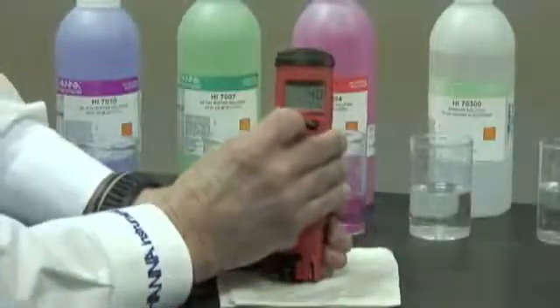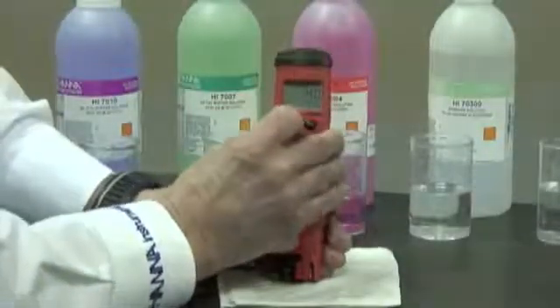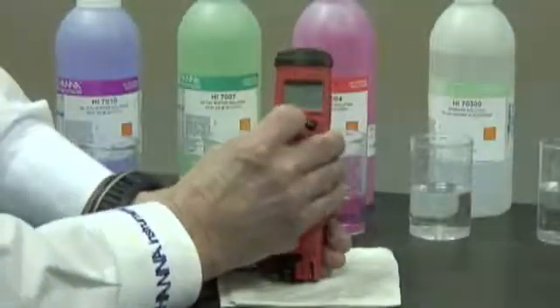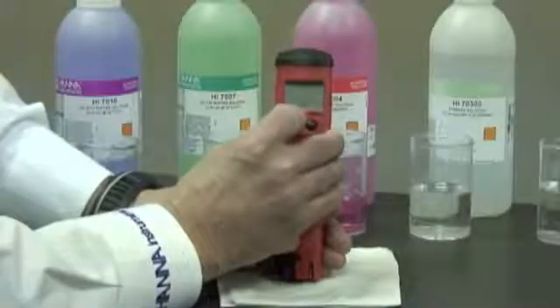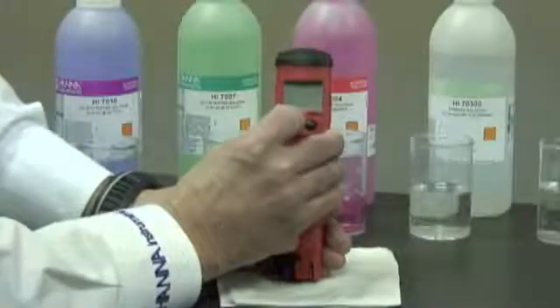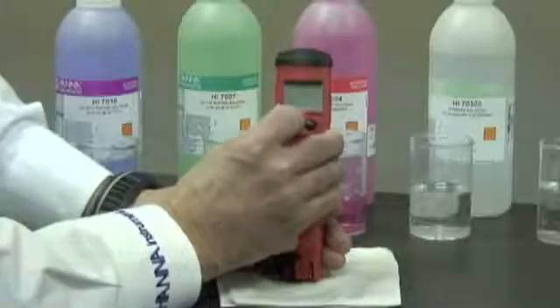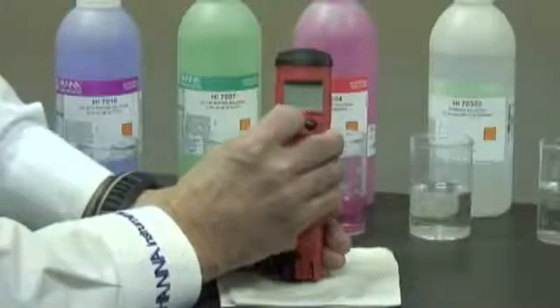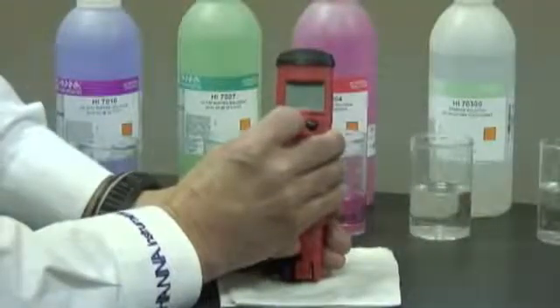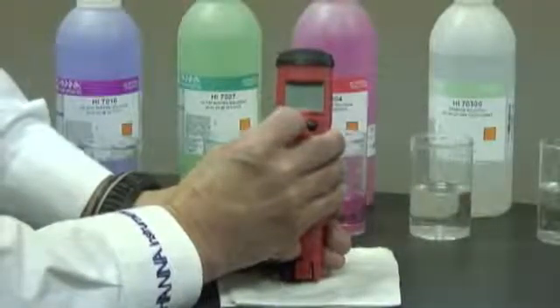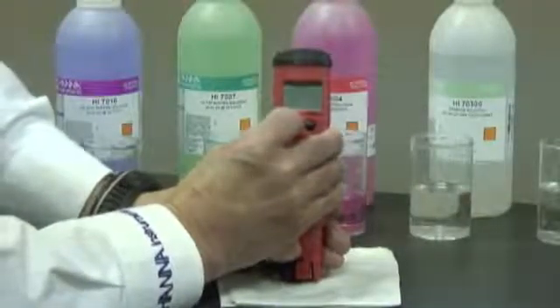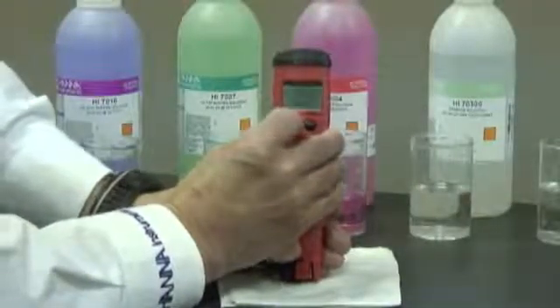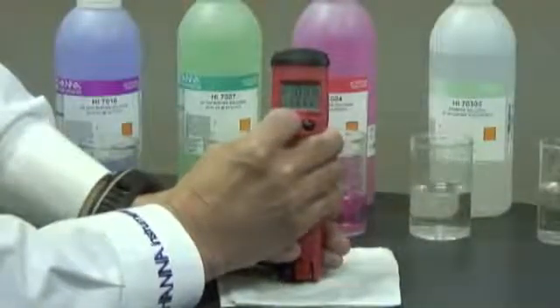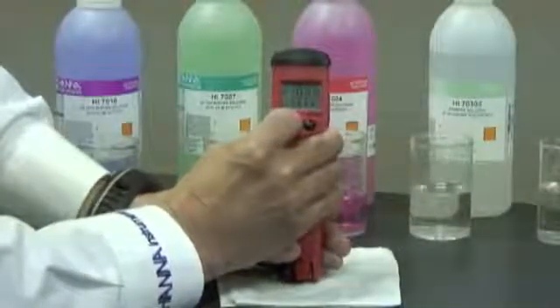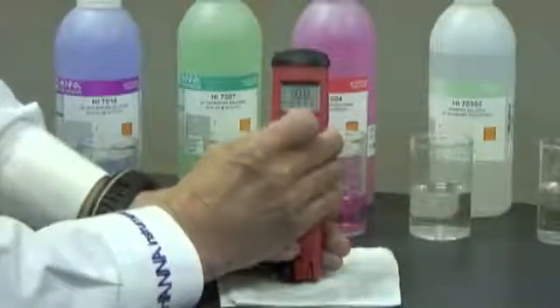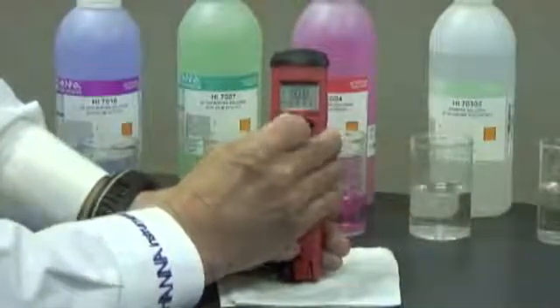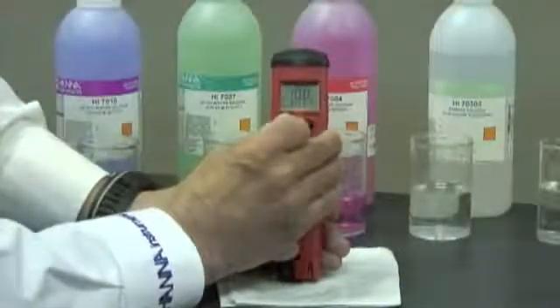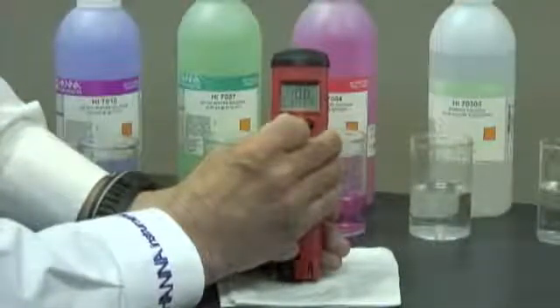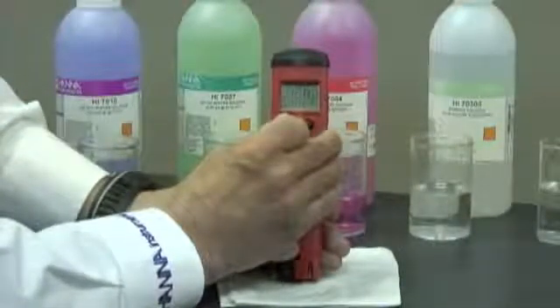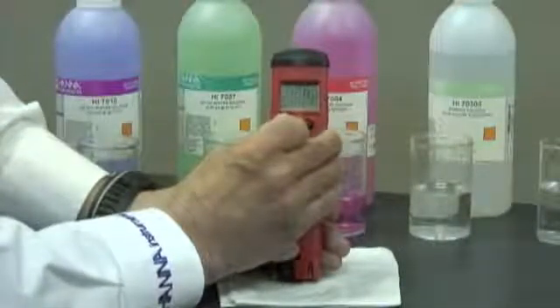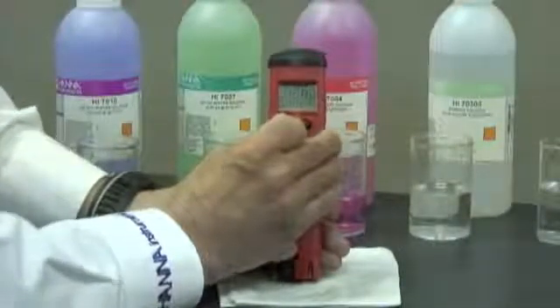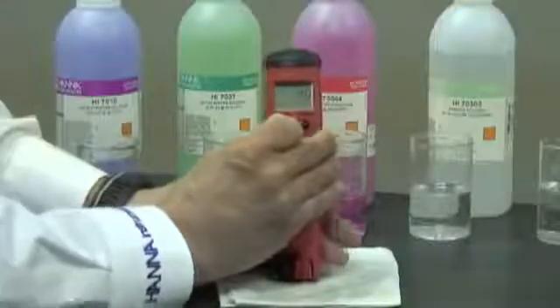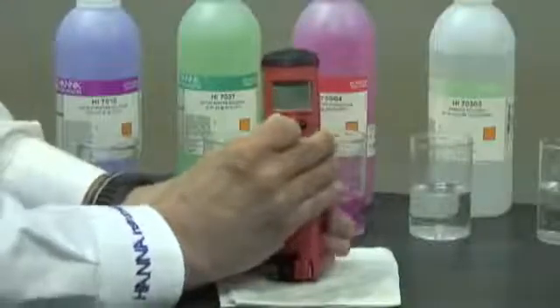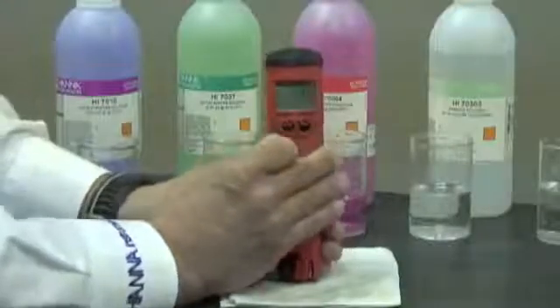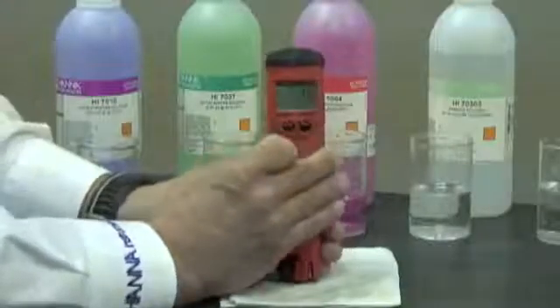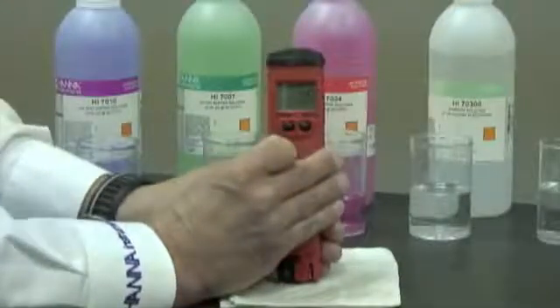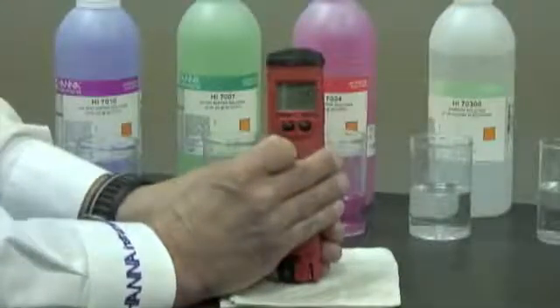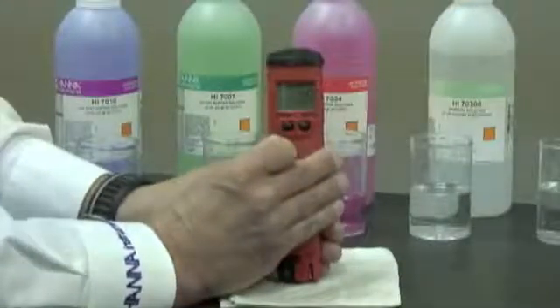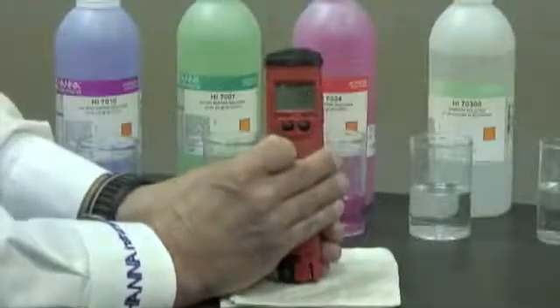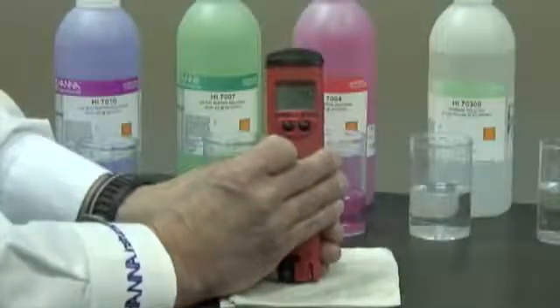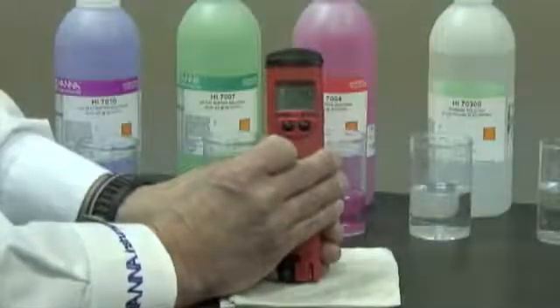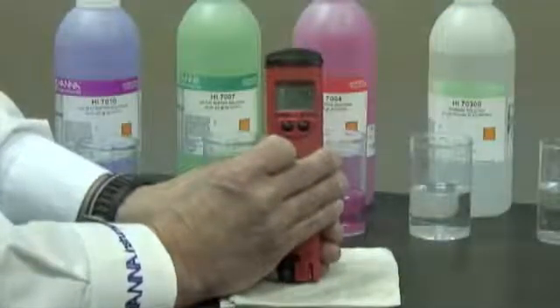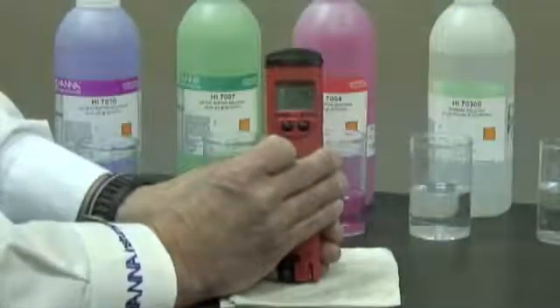So in this case, I'm going to turn the meter off, turn it back on, go into measurement mode. My meter is now calibrated and ready for use.